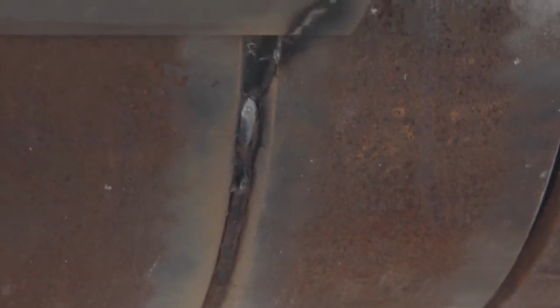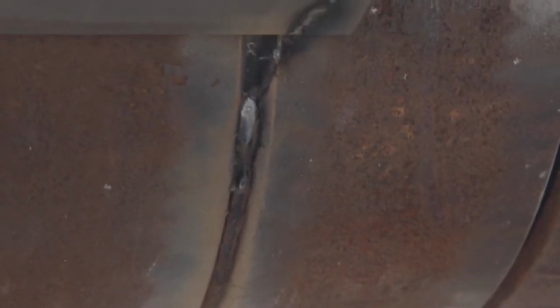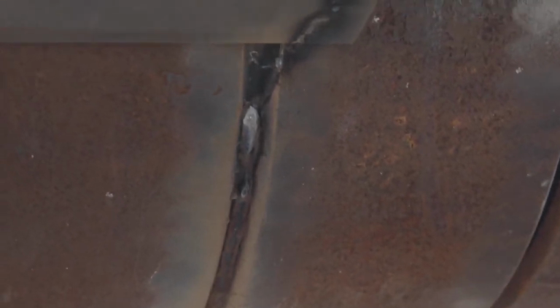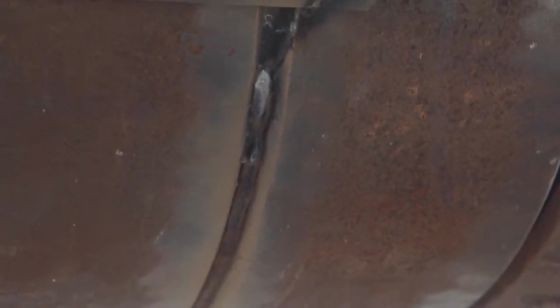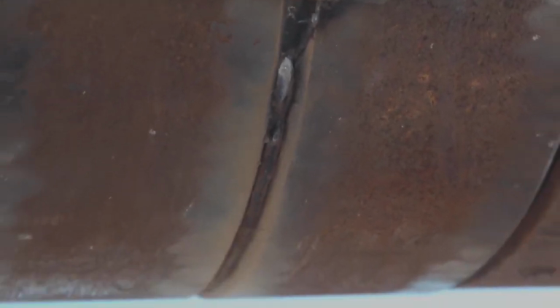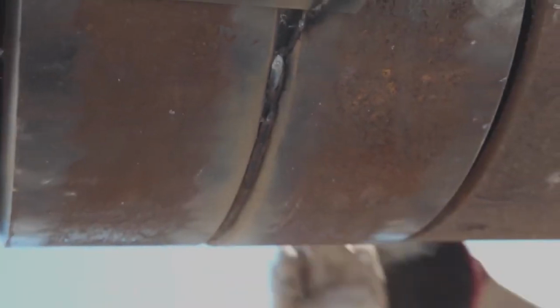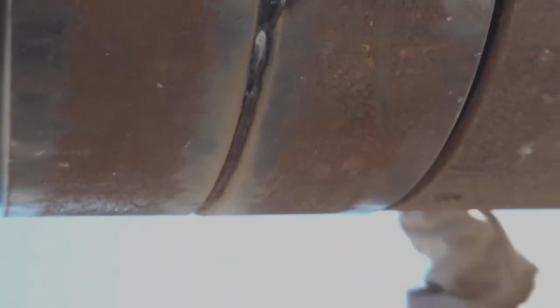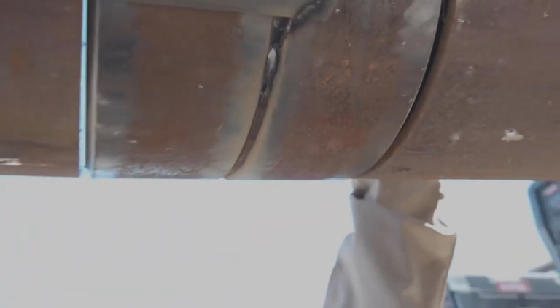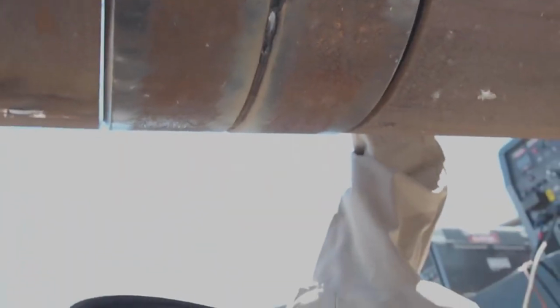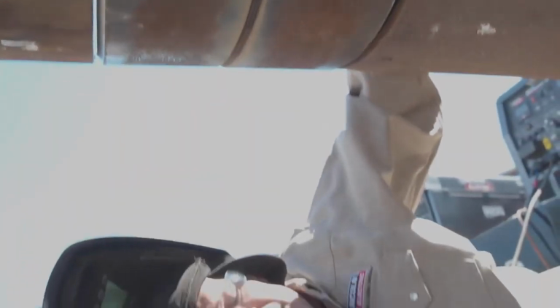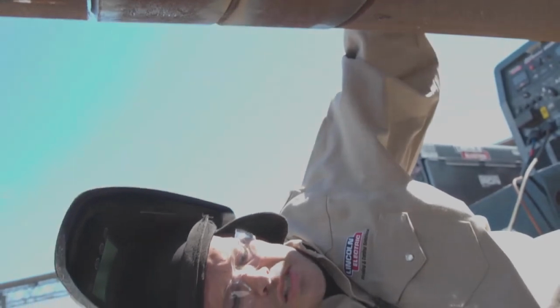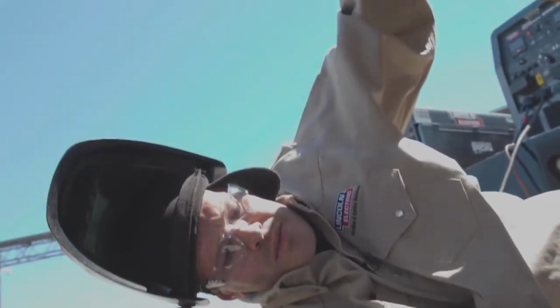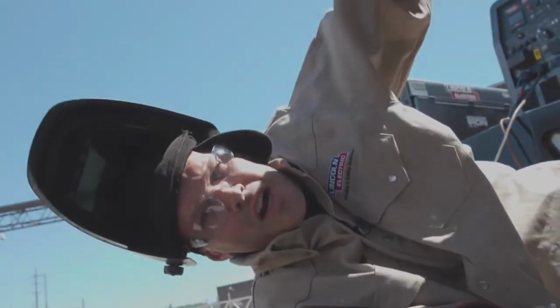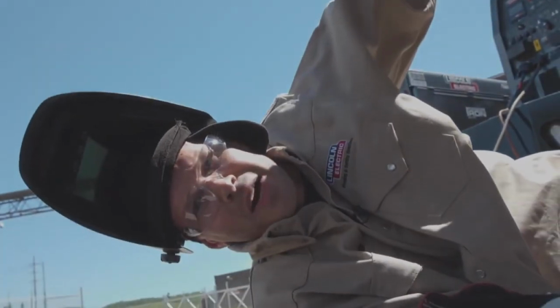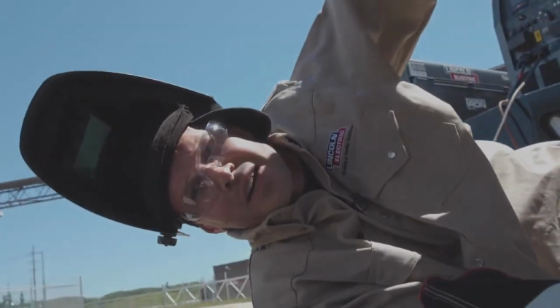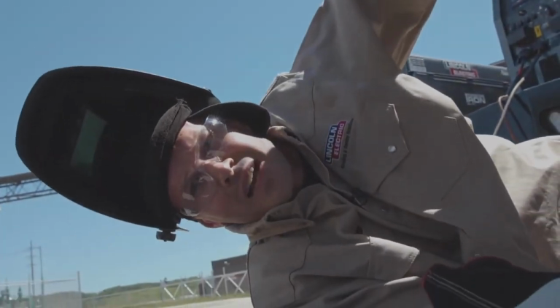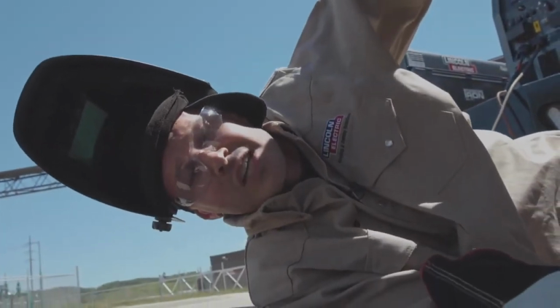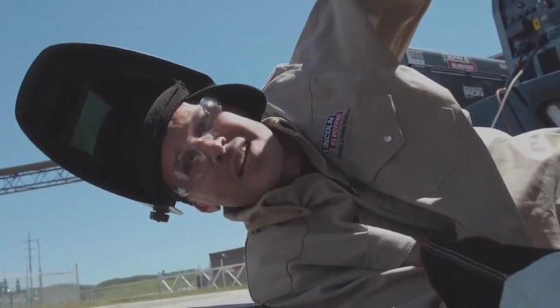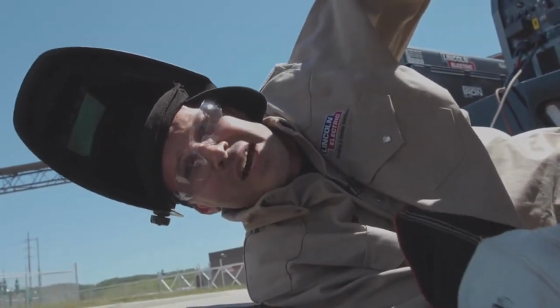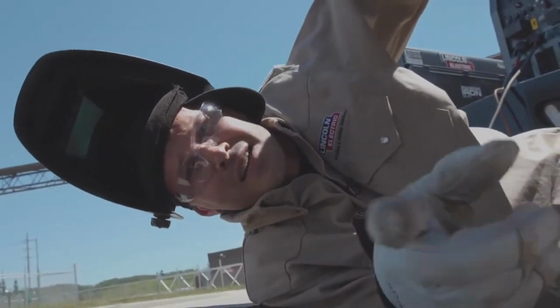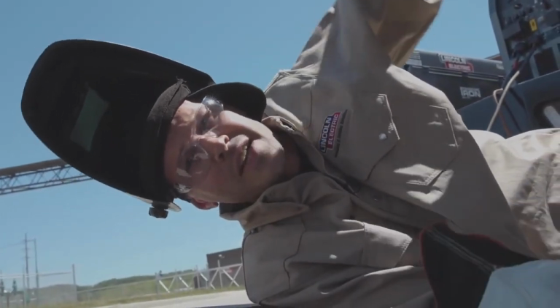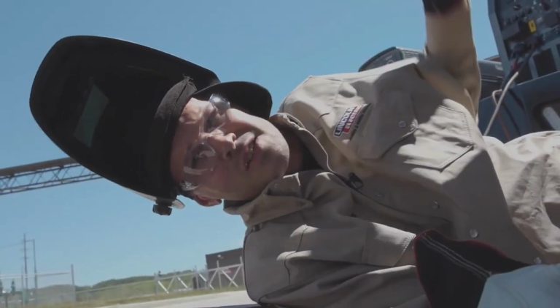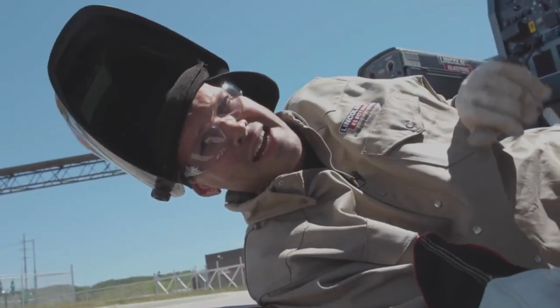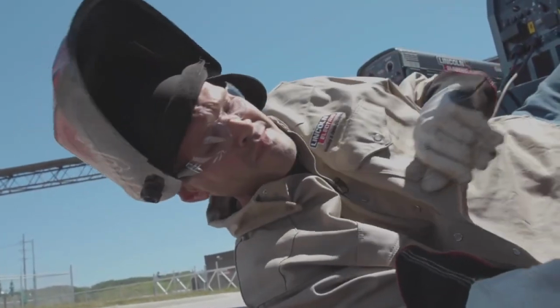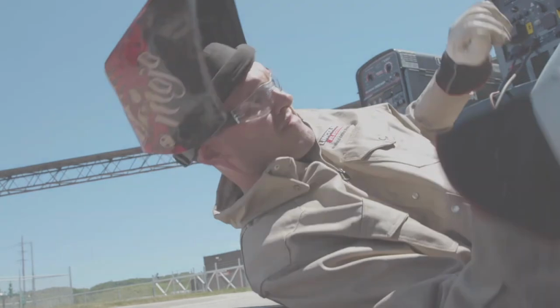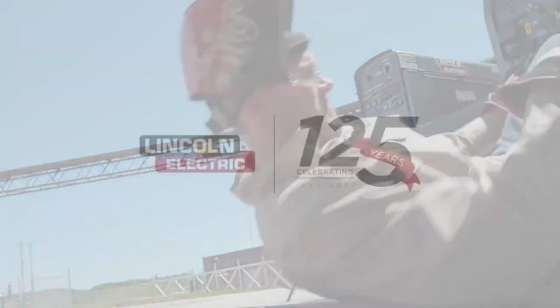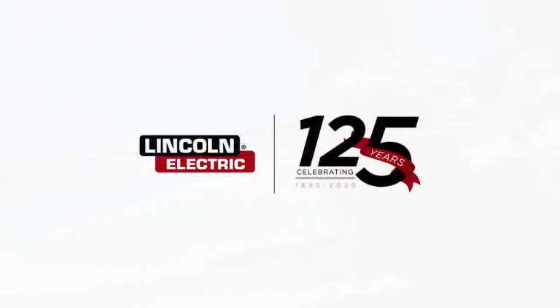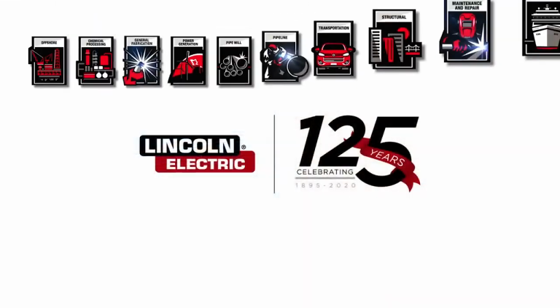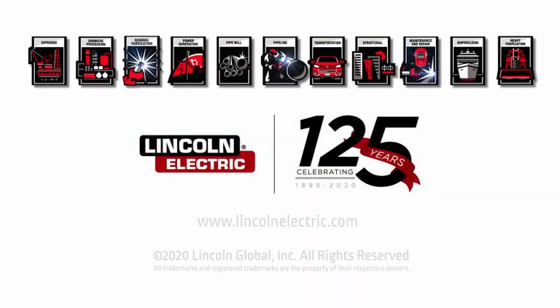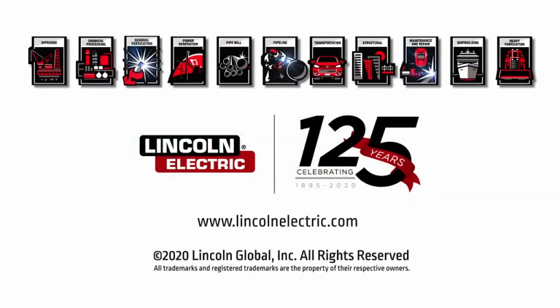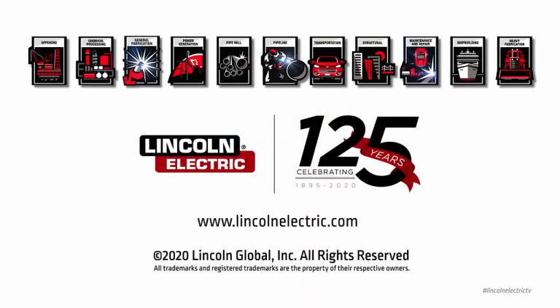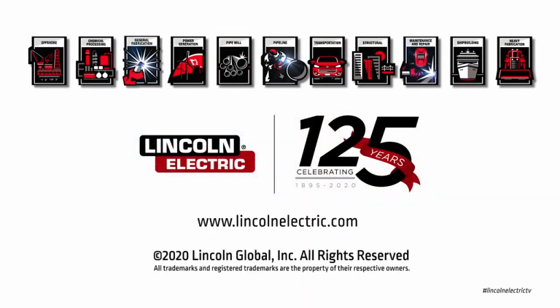There you have it — bottom quarter. If you have any other questions regarding Pipeliner LHD or any Lincoln product, go to LincolnElectric.com.